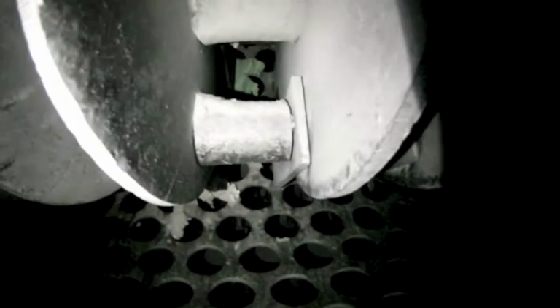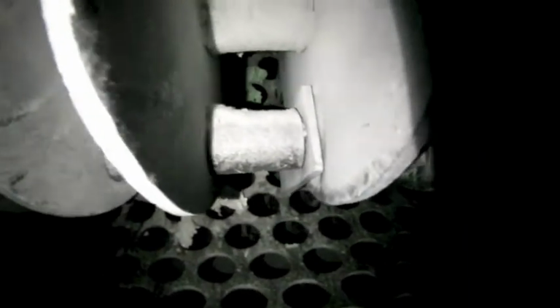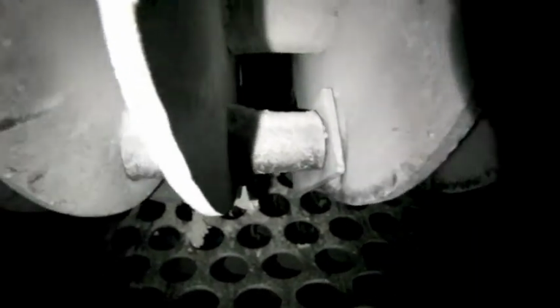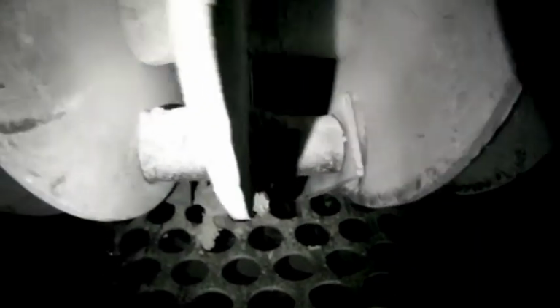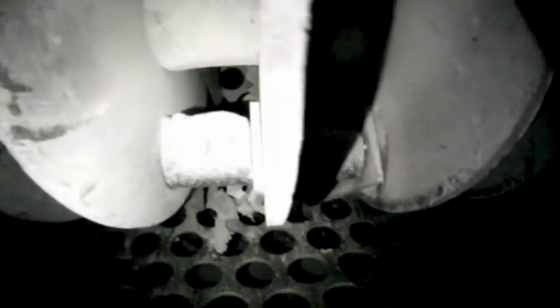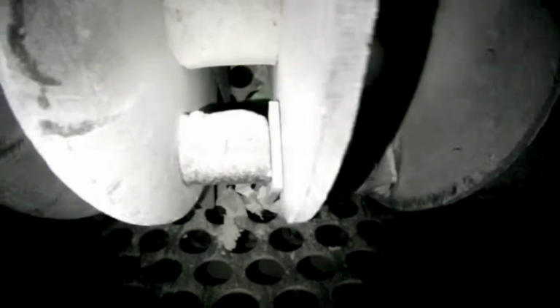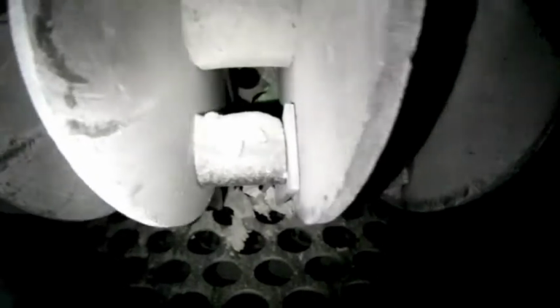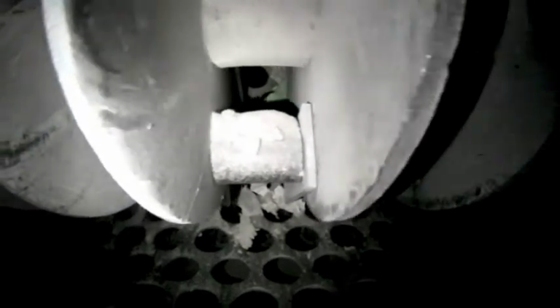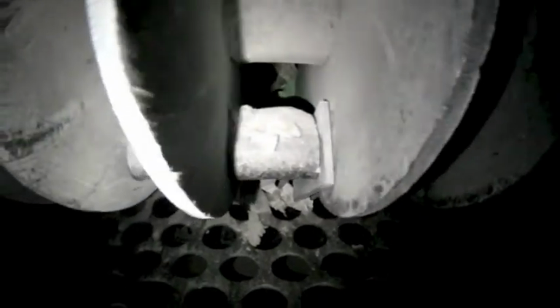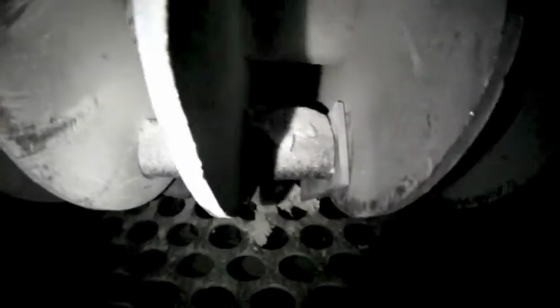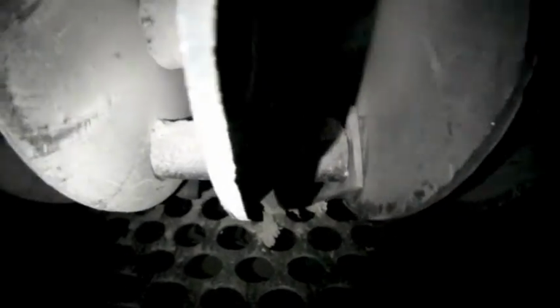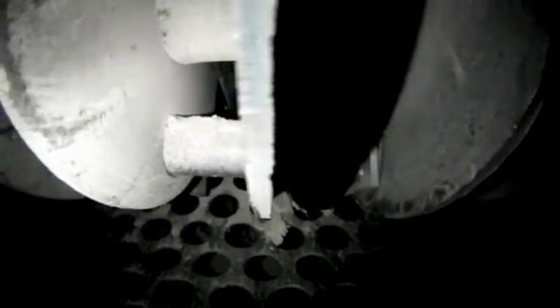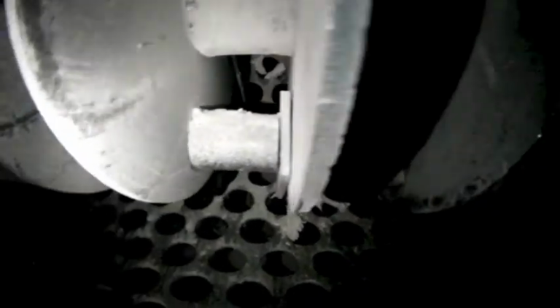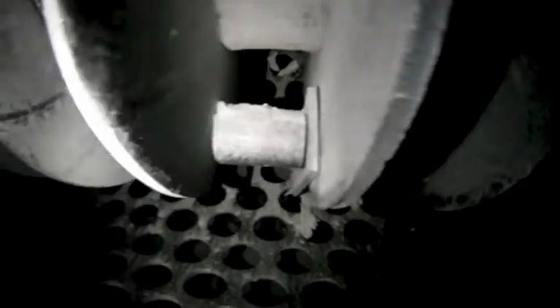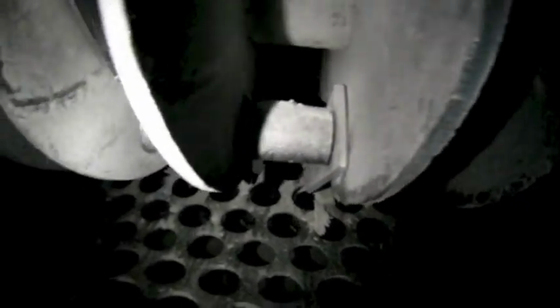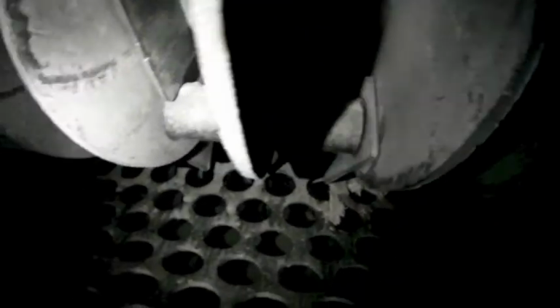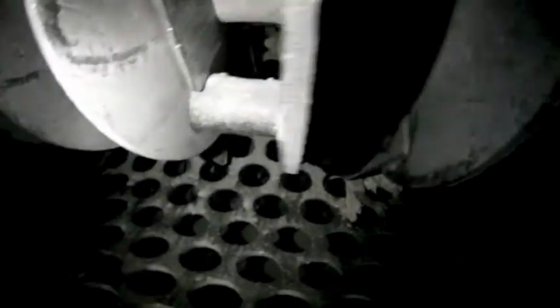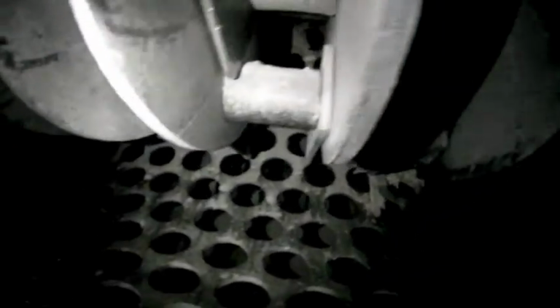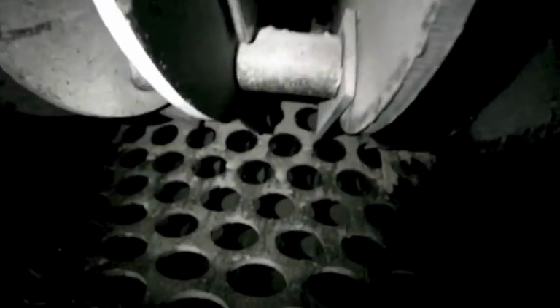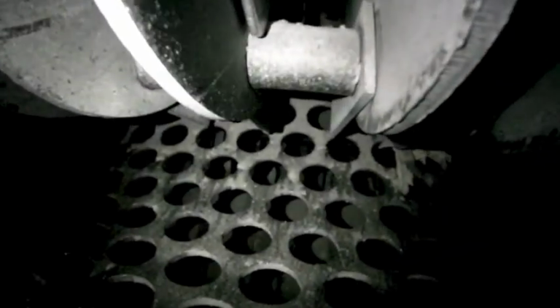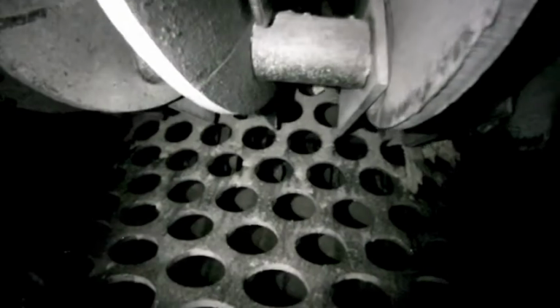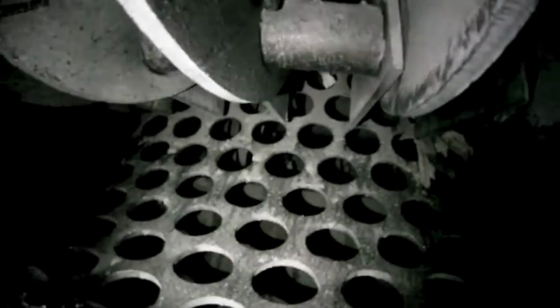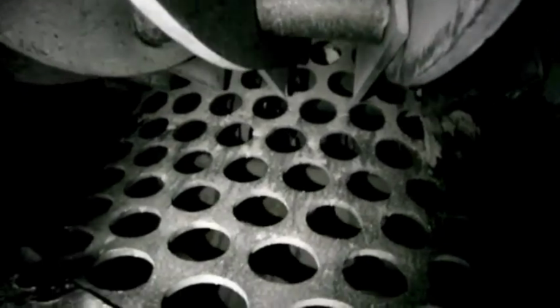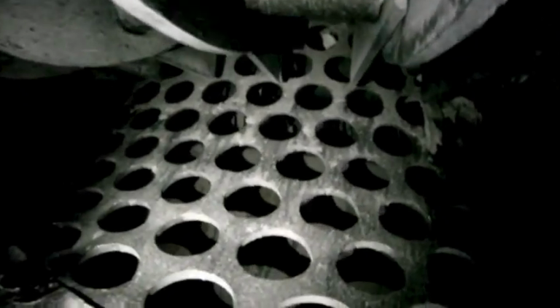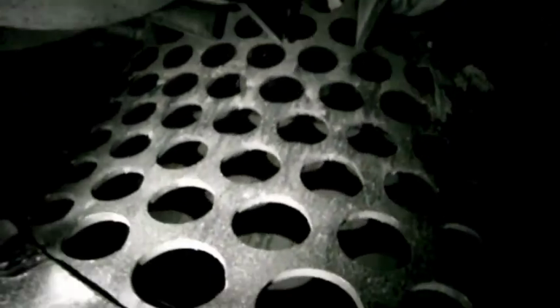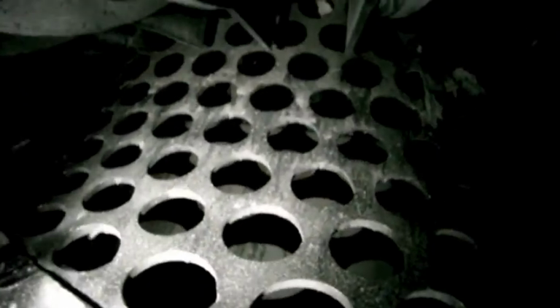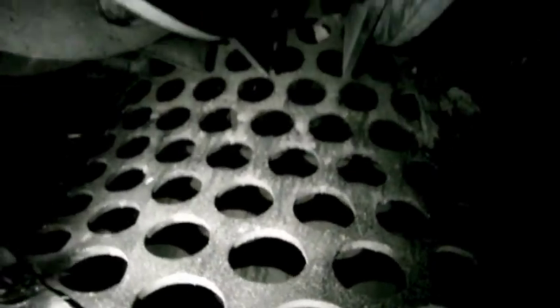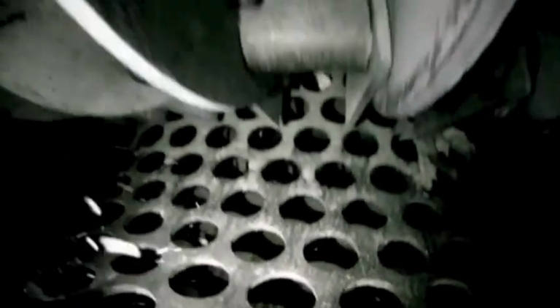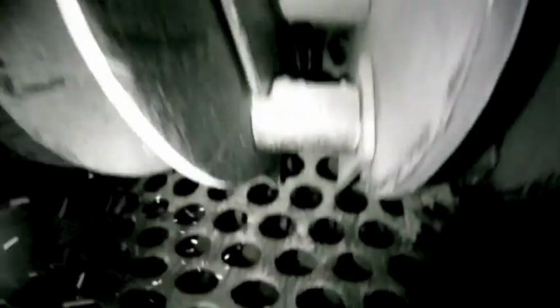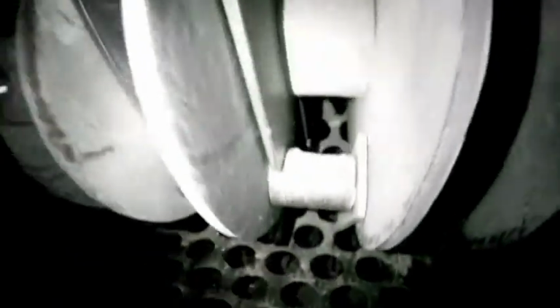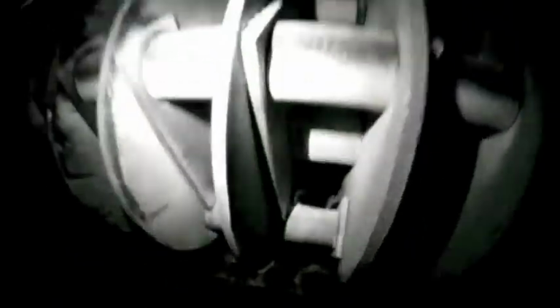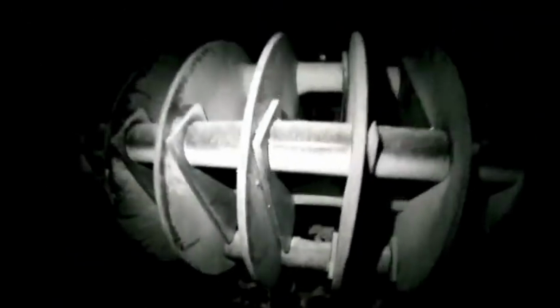As it shreds and spins around at a very high speed, the paper is churned, destroyed, and randomized. It's very secure and very violent.